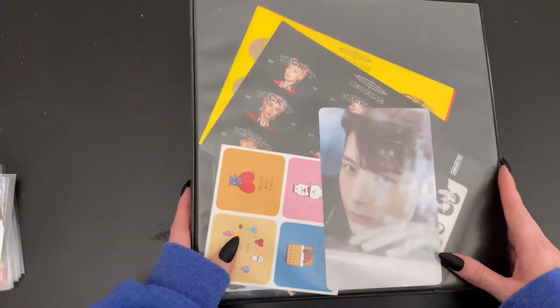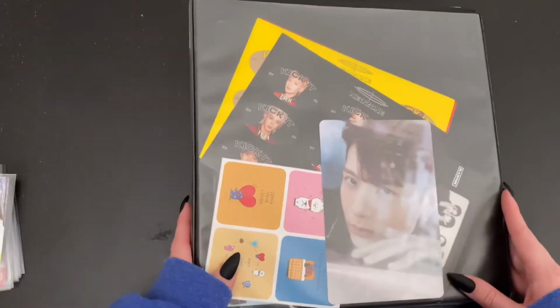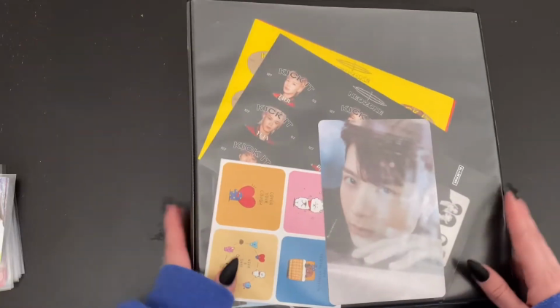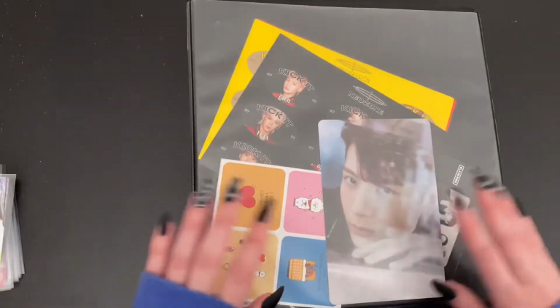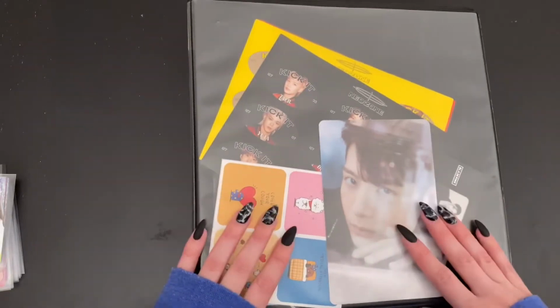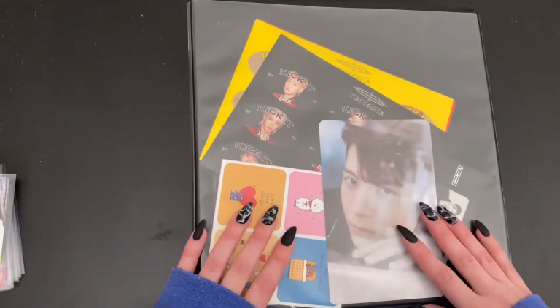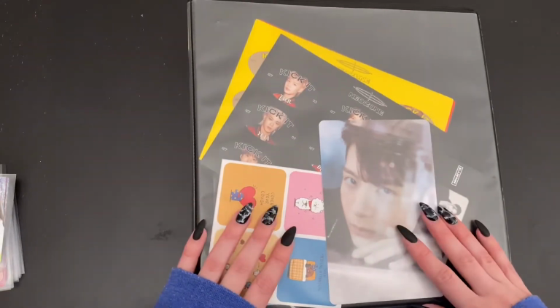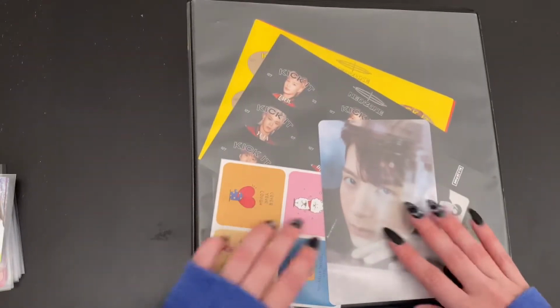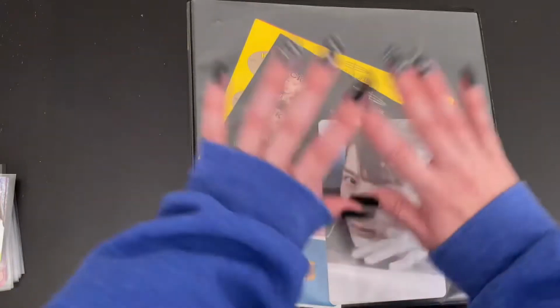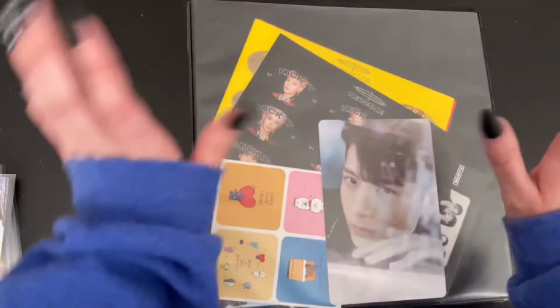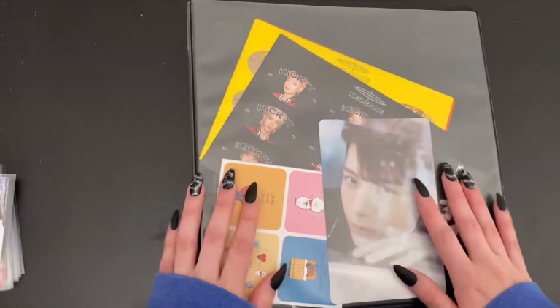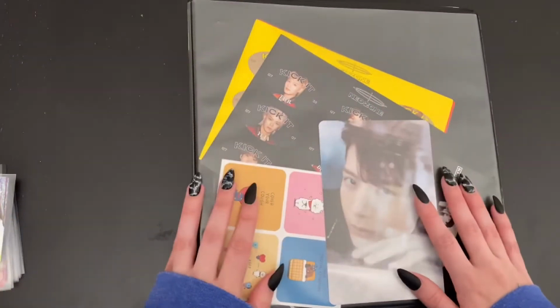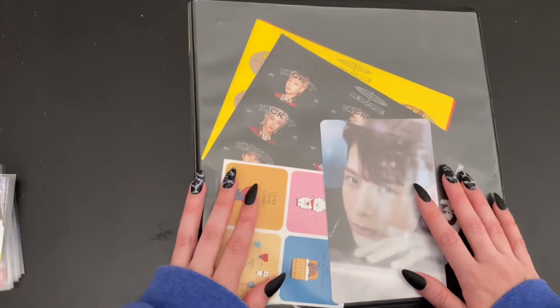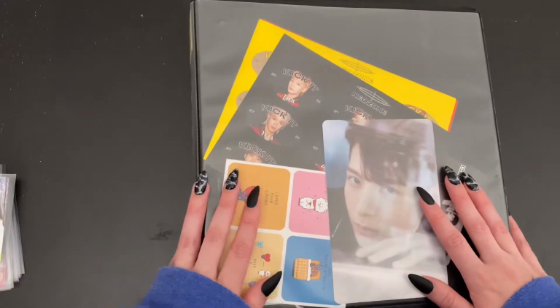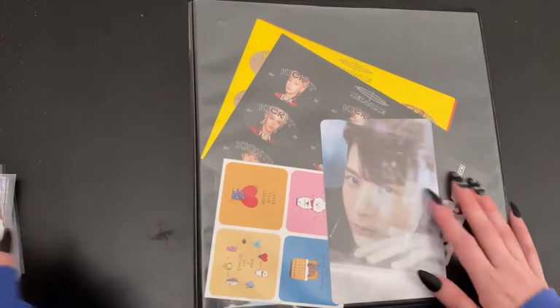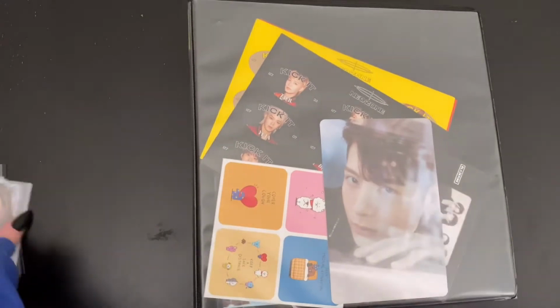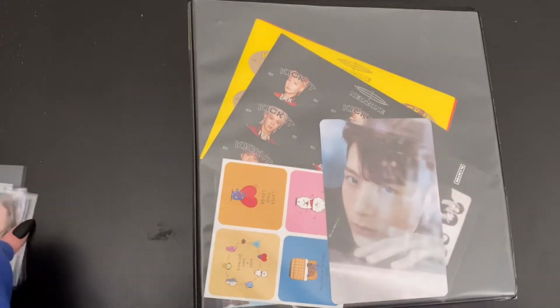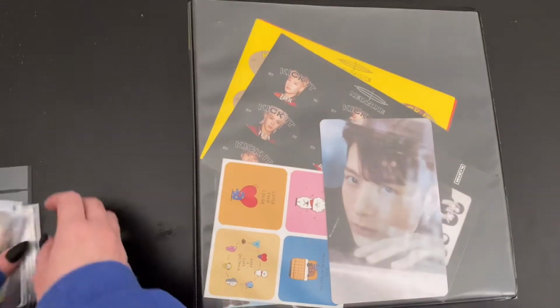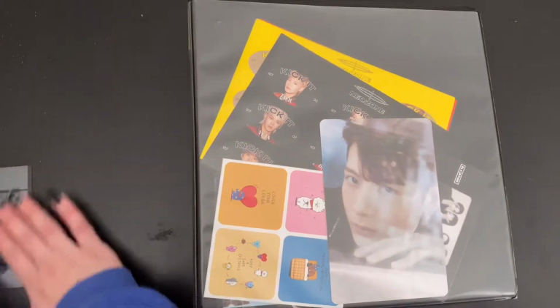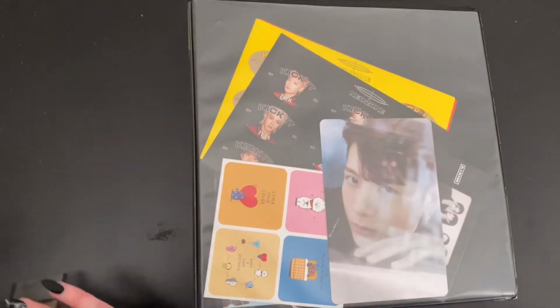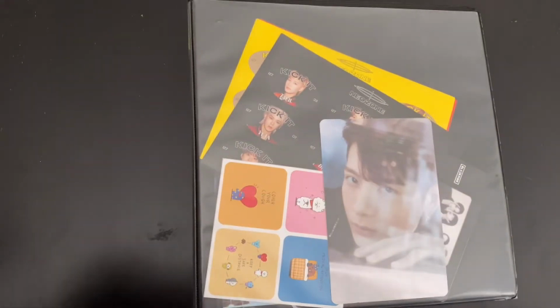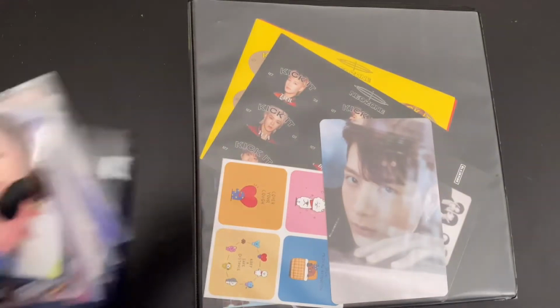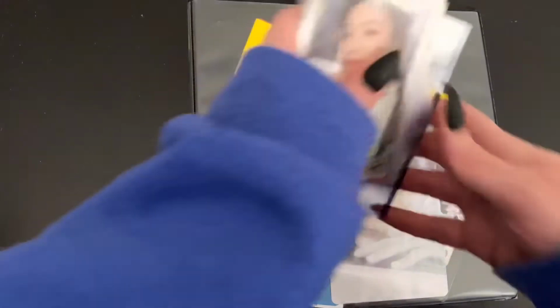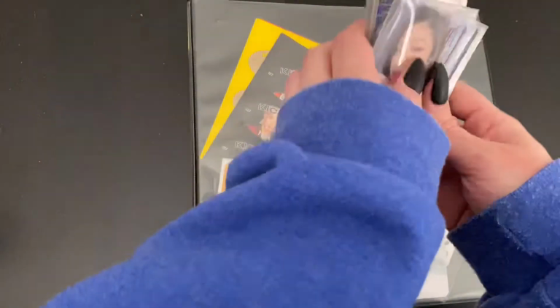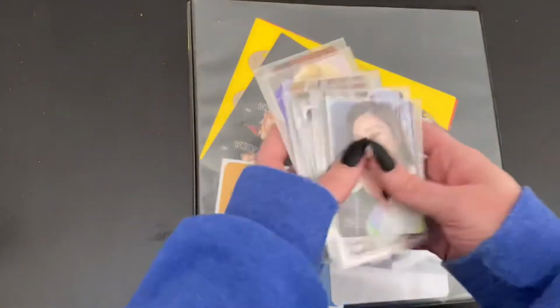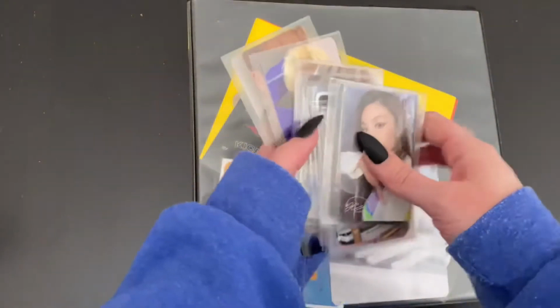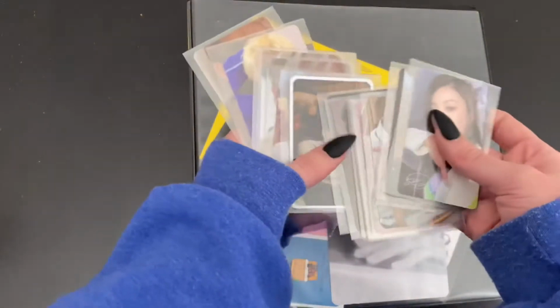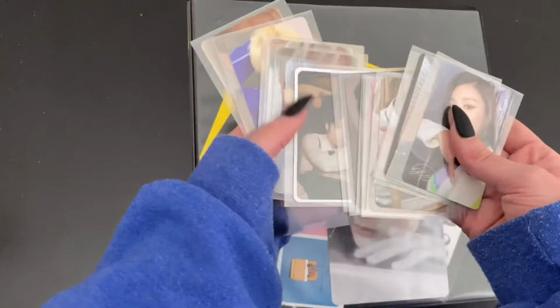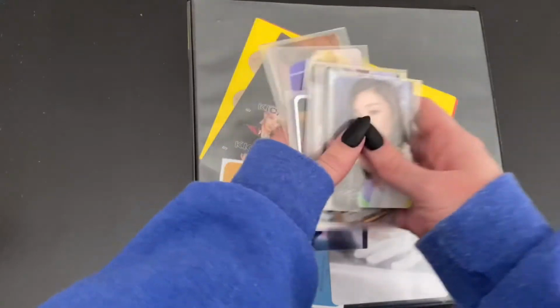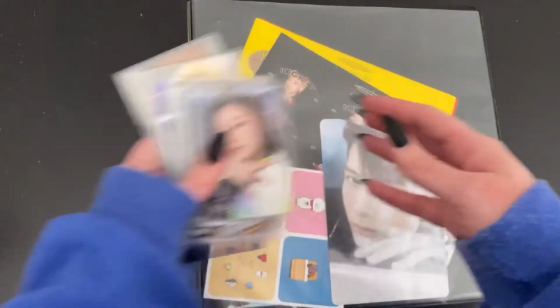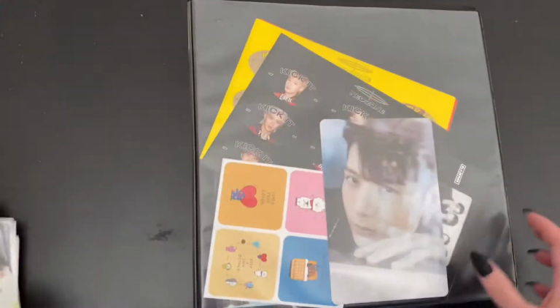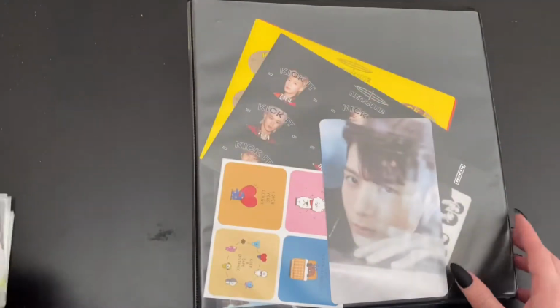We're going to start today with our multi-stan binder. We've got a decent little stack to get through in this one today.